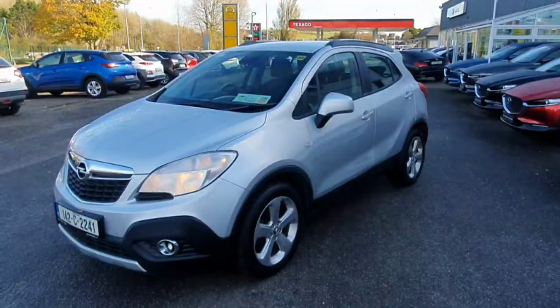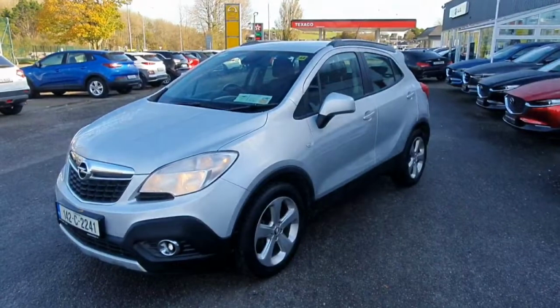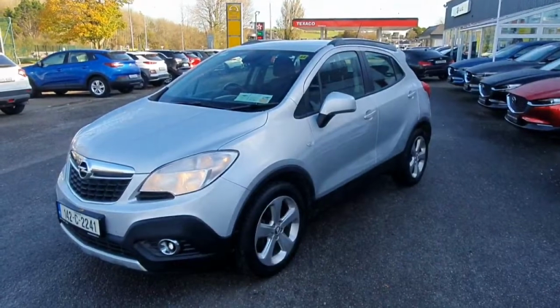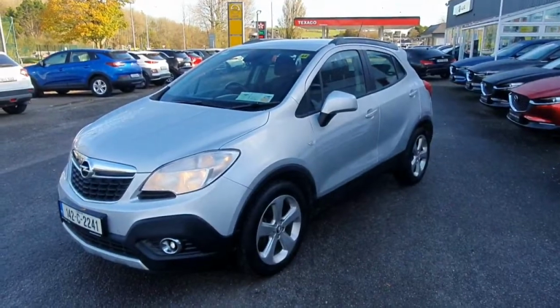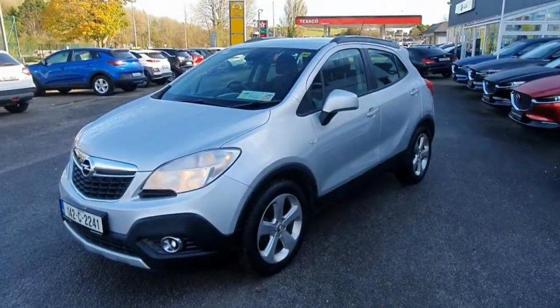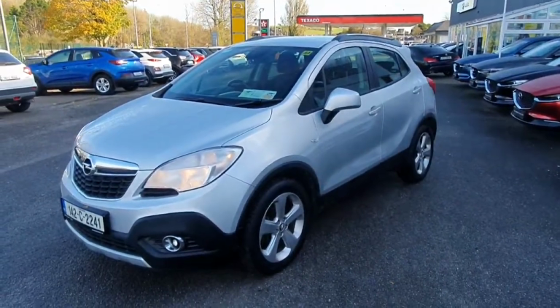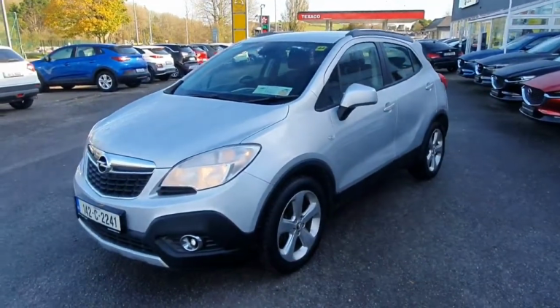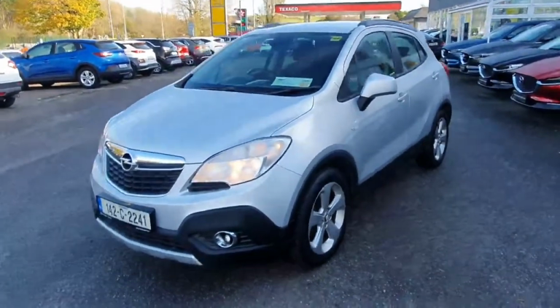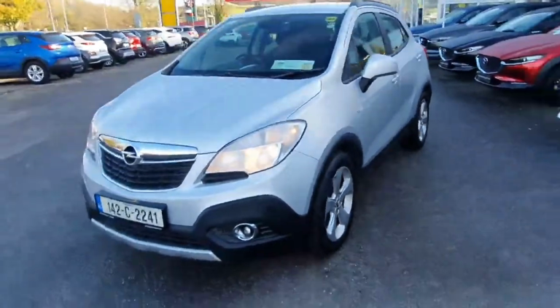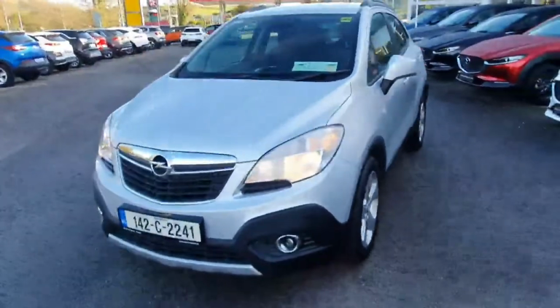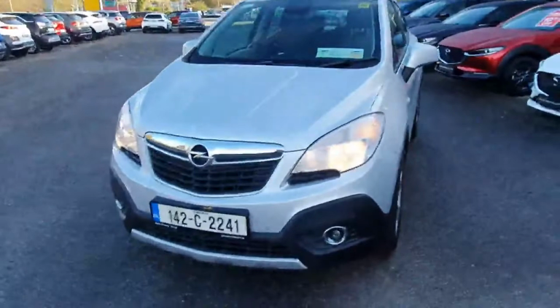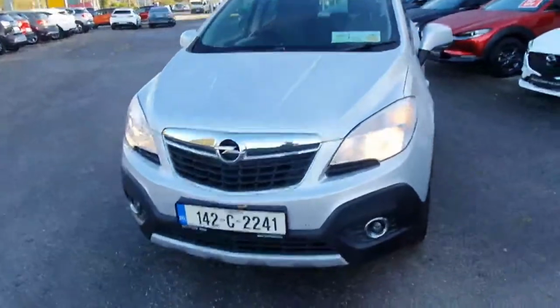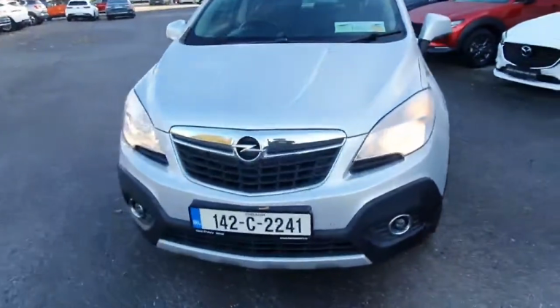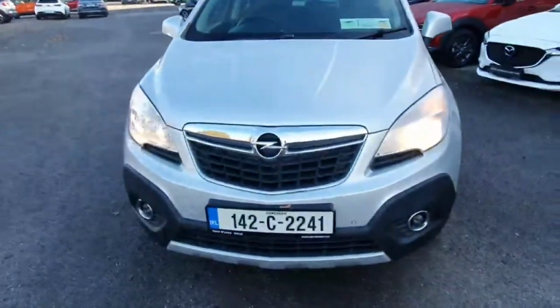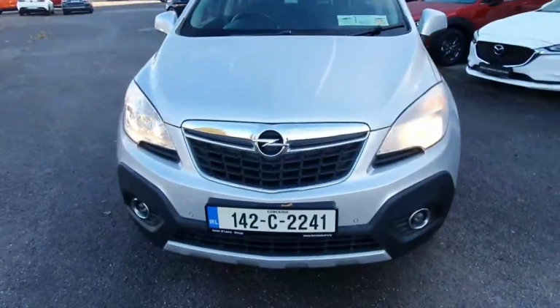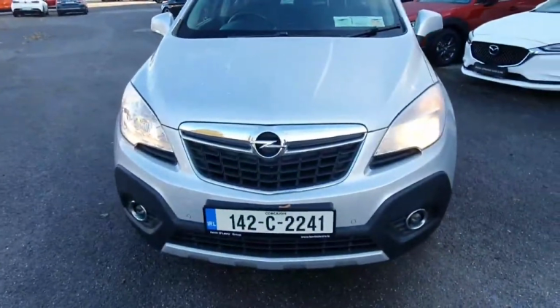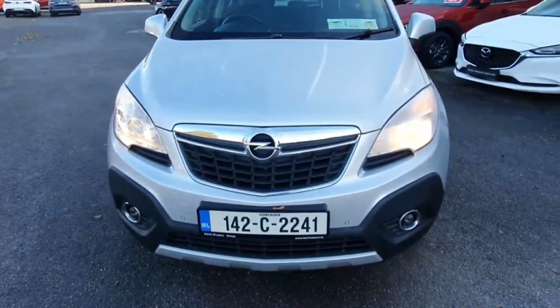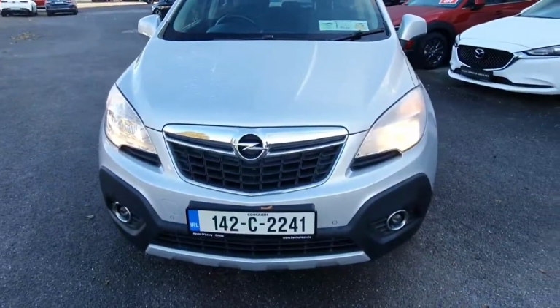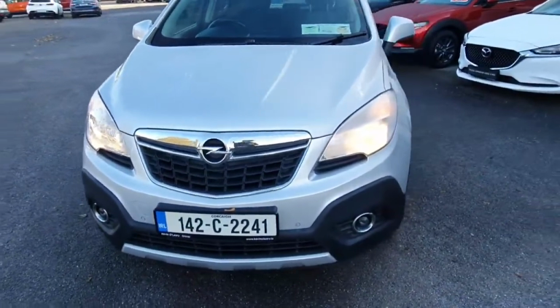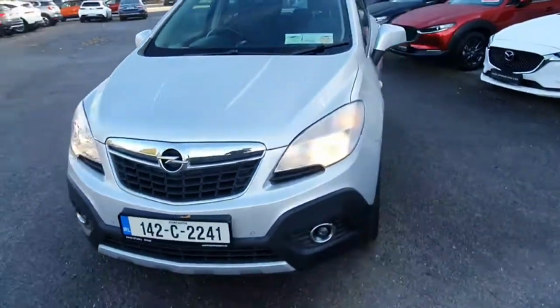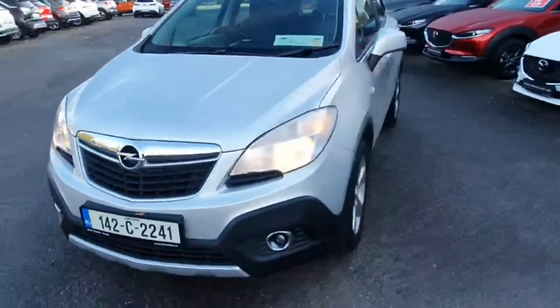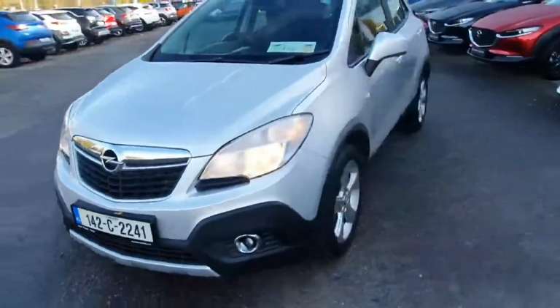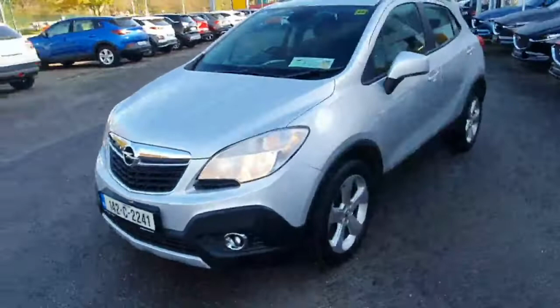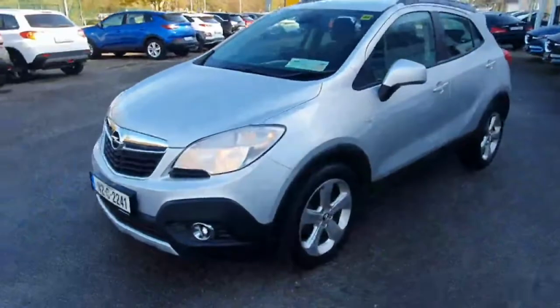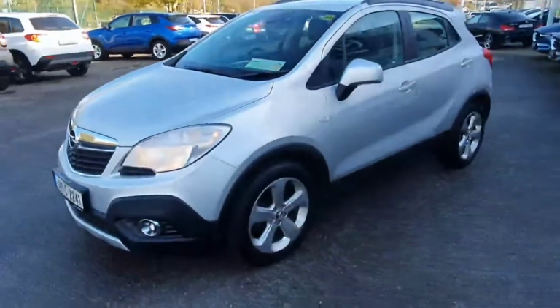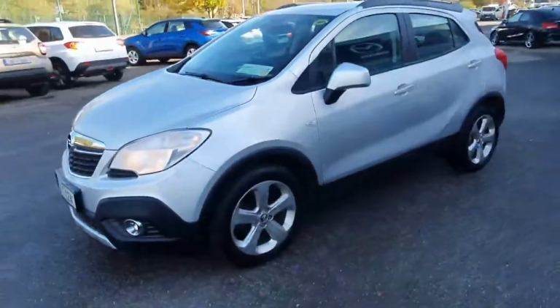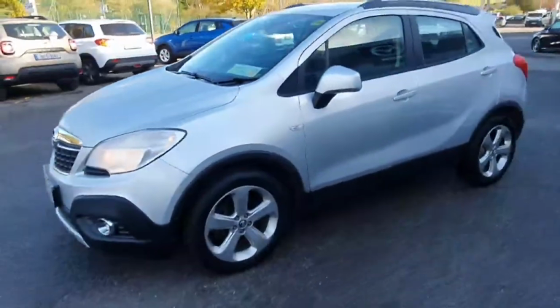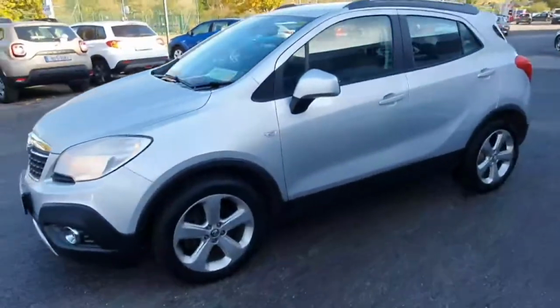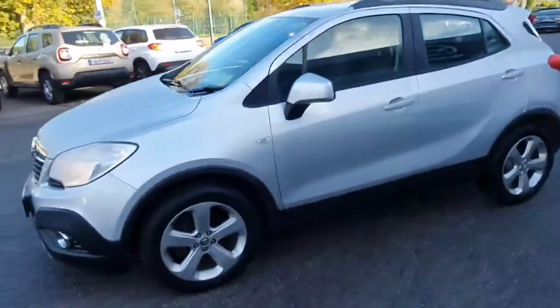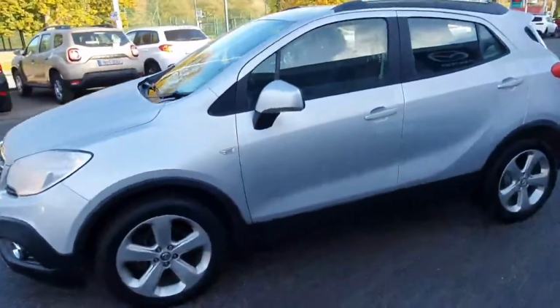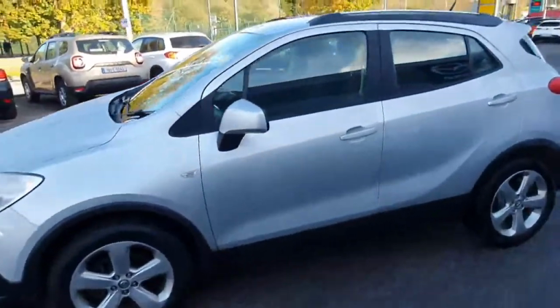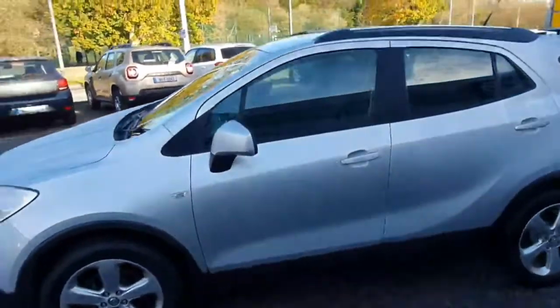Here we have our 2014 Opel Mokka SC diesel. Look at it from the front — lovely chrome surround, front parking sensors, front fog lights. Walking around the car, it looks really nice in the silver, with upgraded alloys, color-coded mirrors and door handles.